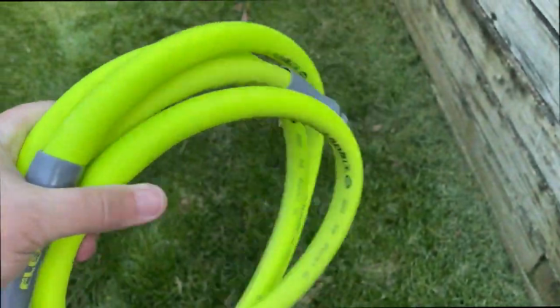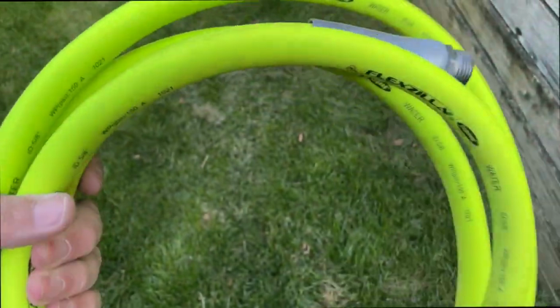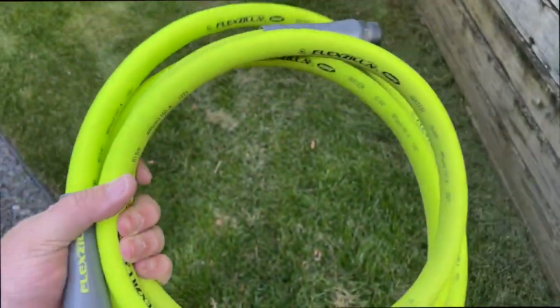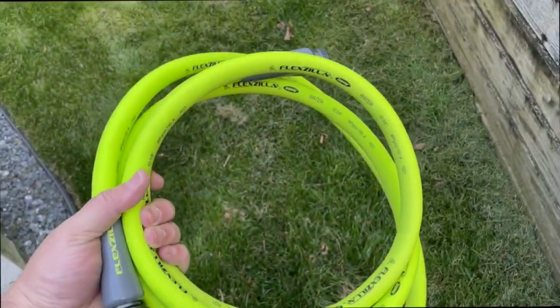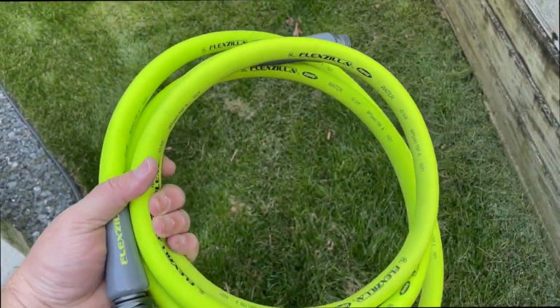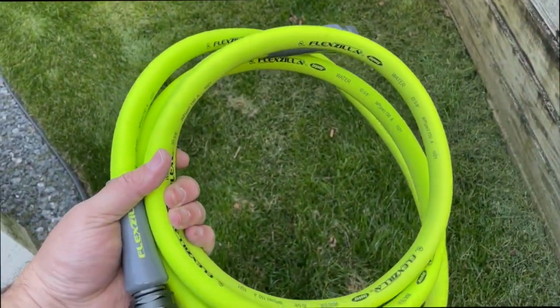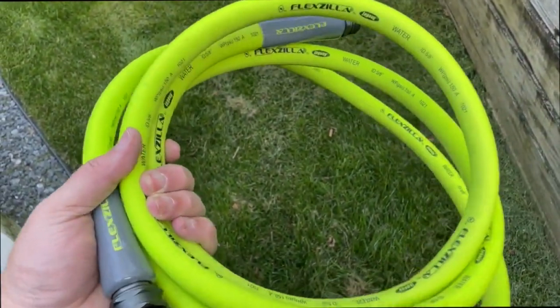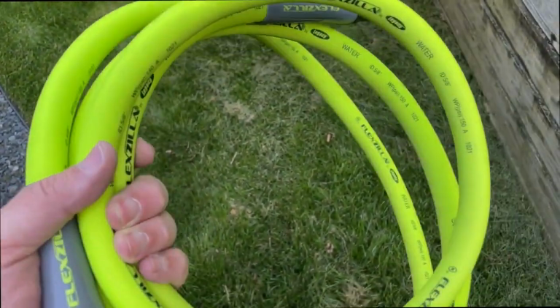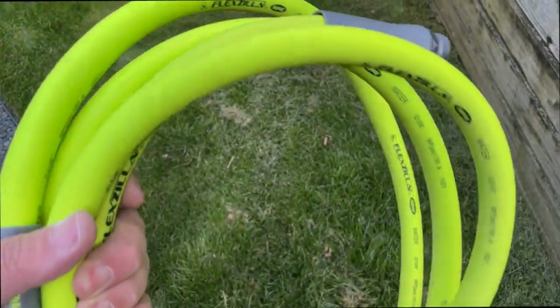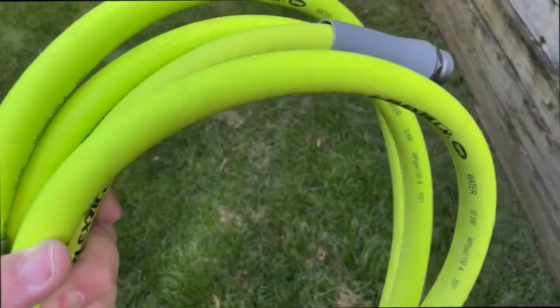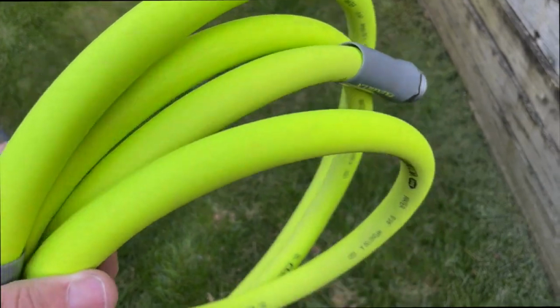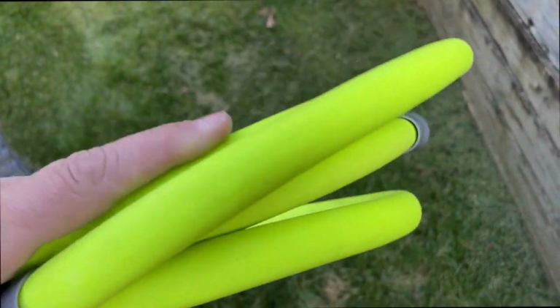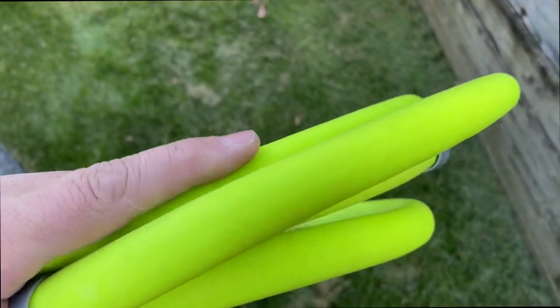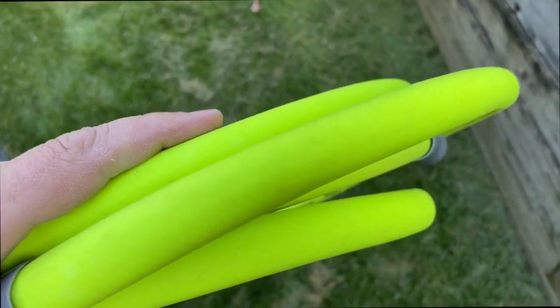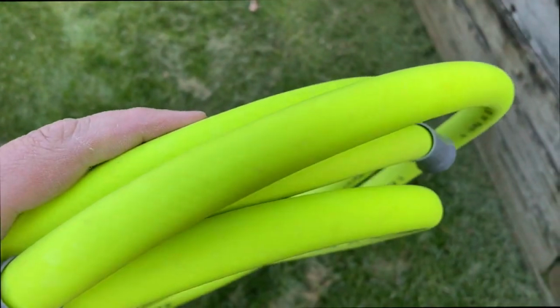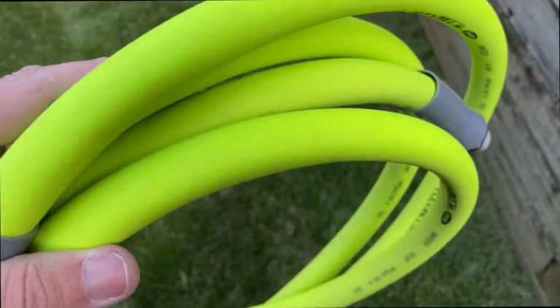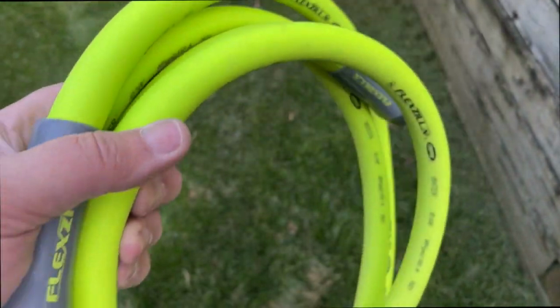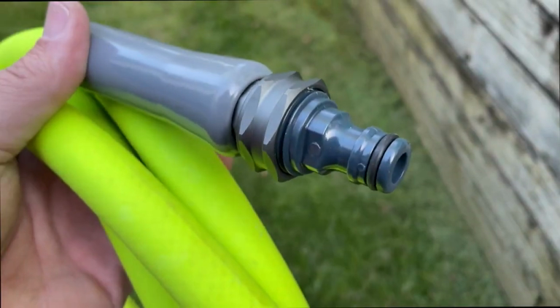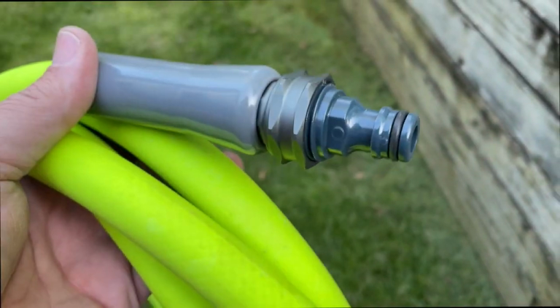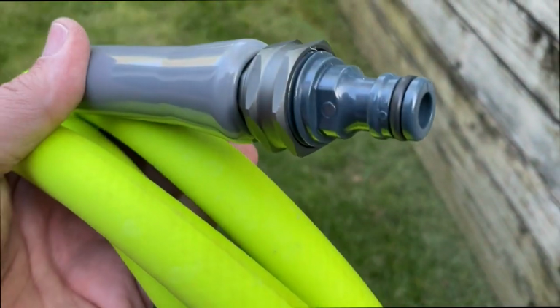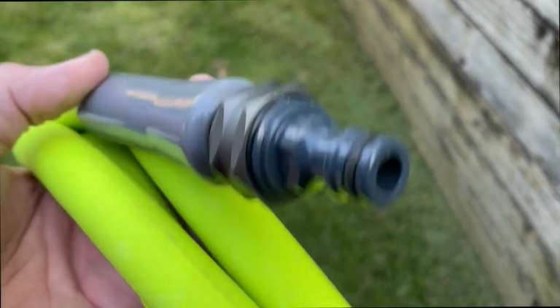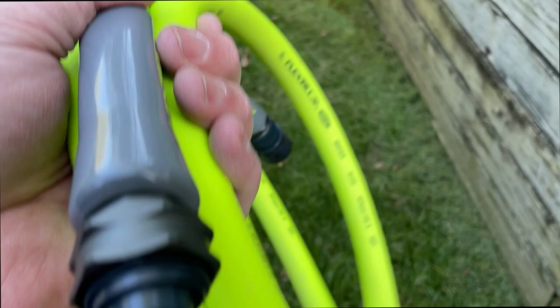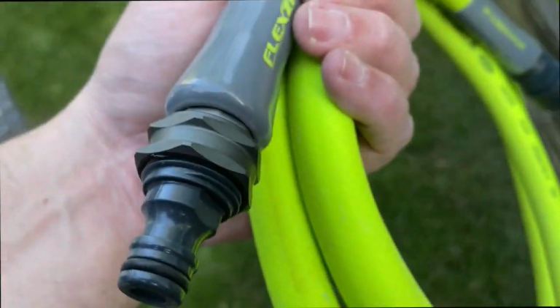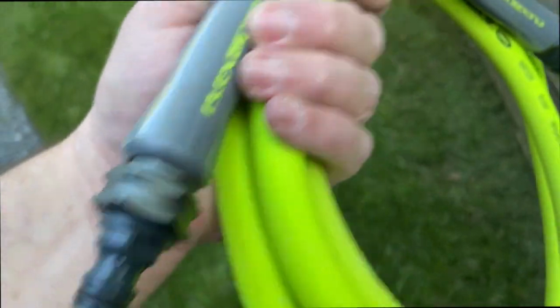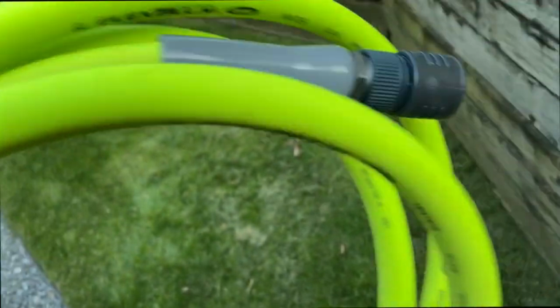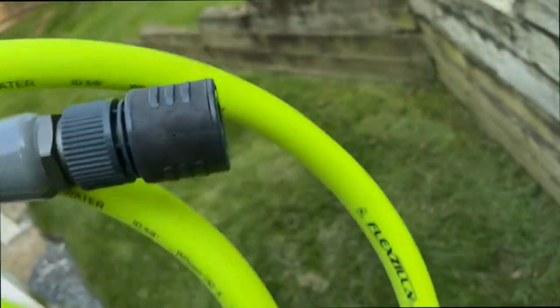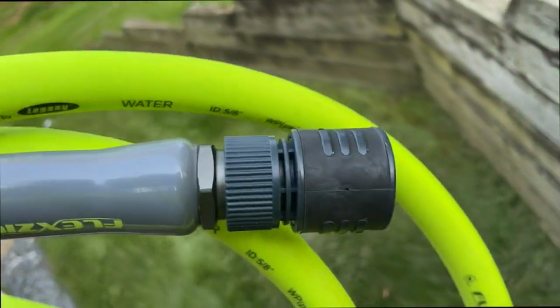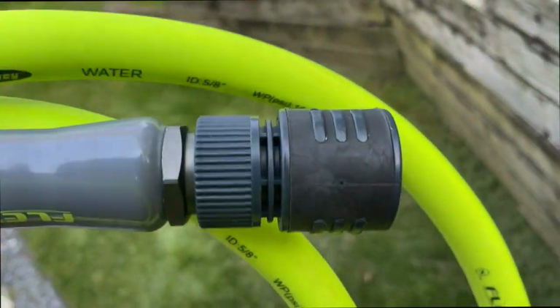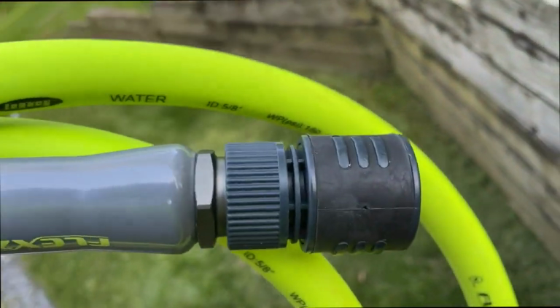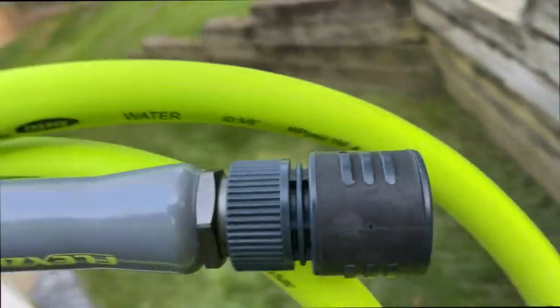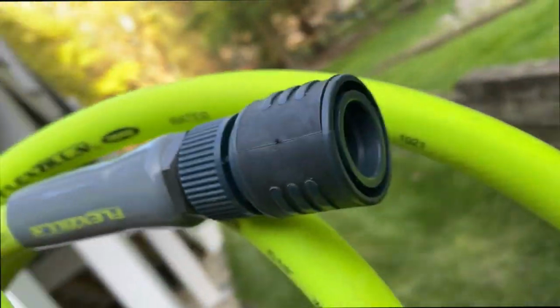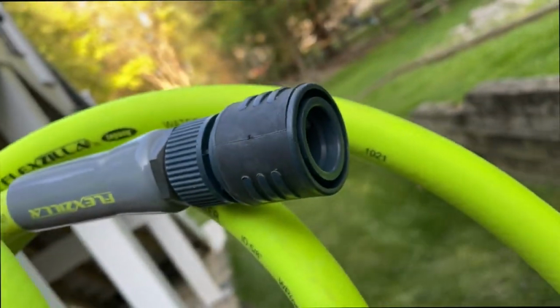It has anodized aluminum ends — really great quality. It has a little sleeve protector to protect the ends and make sure they don't kink right there. As you can see here, I put on some quick connects, and this is my setup right here.